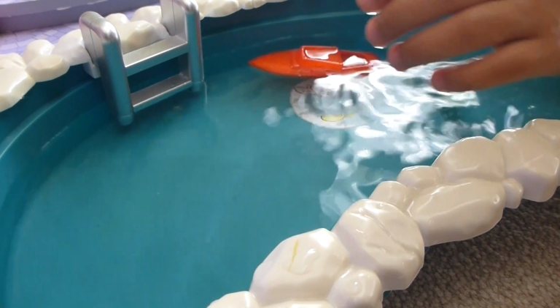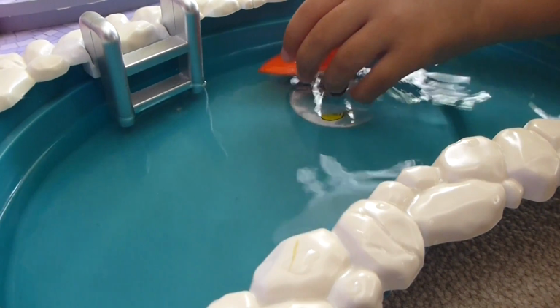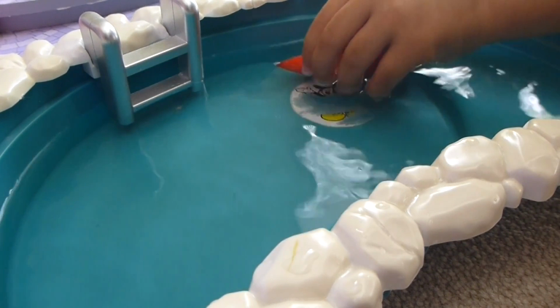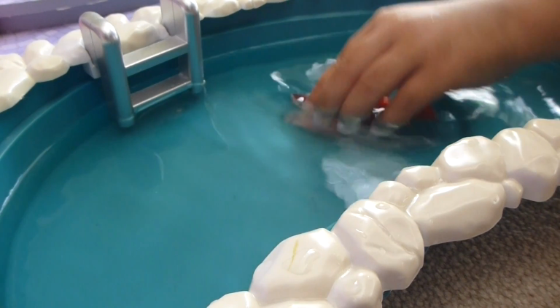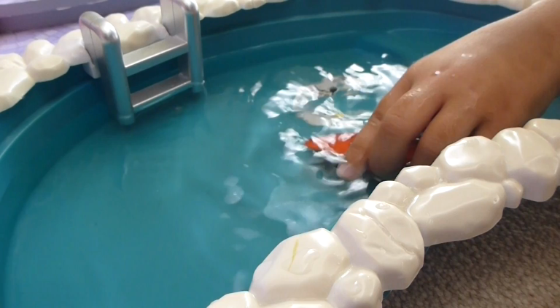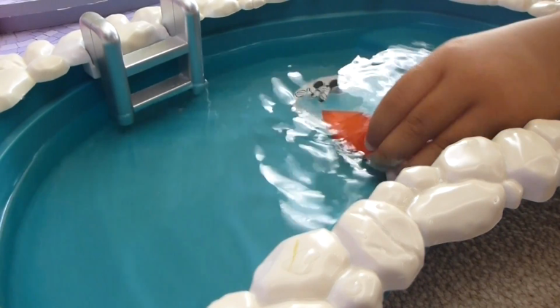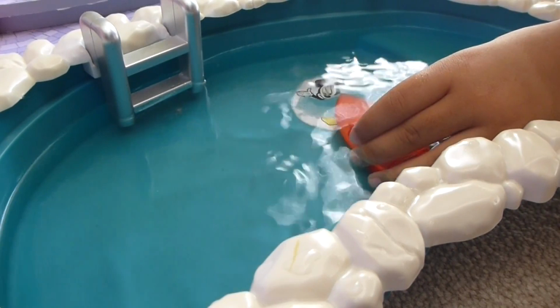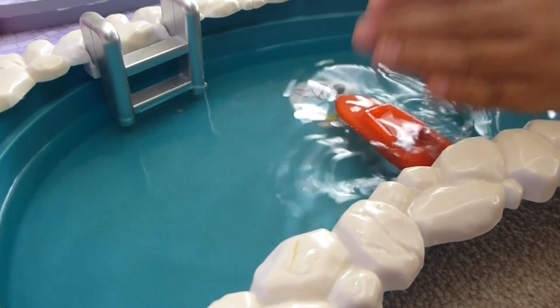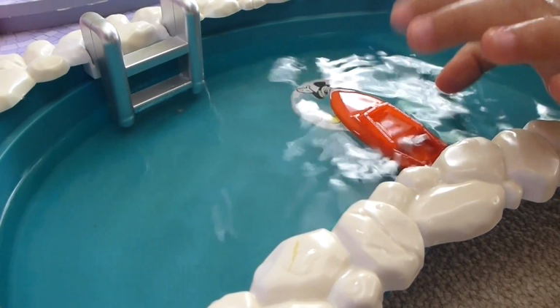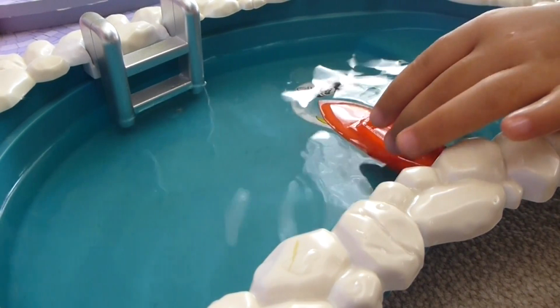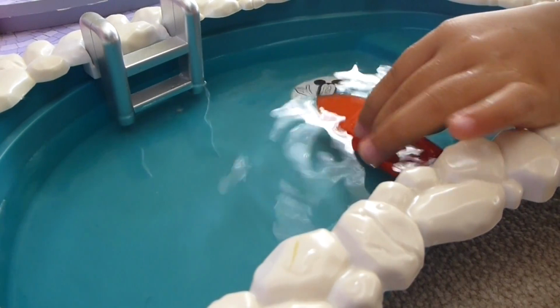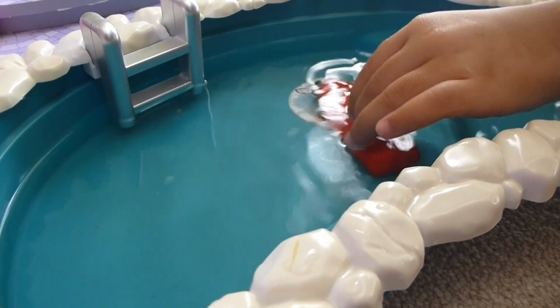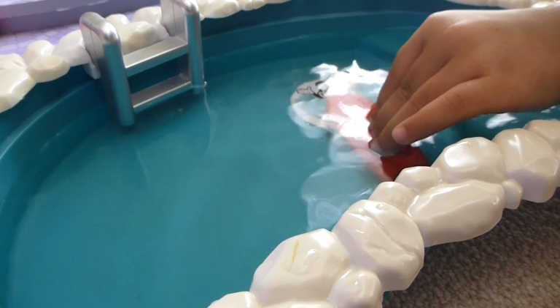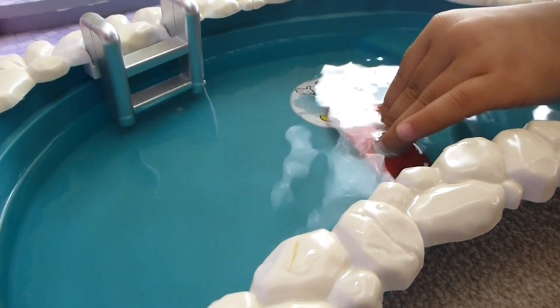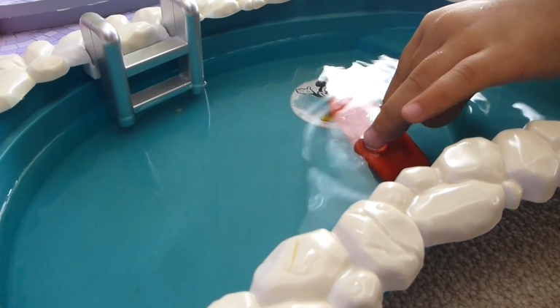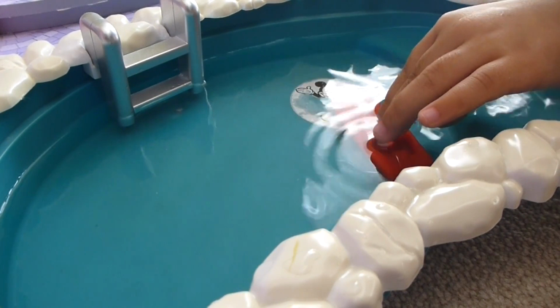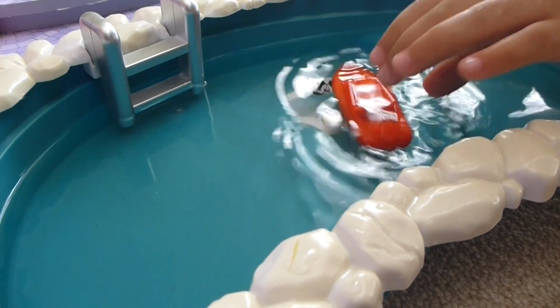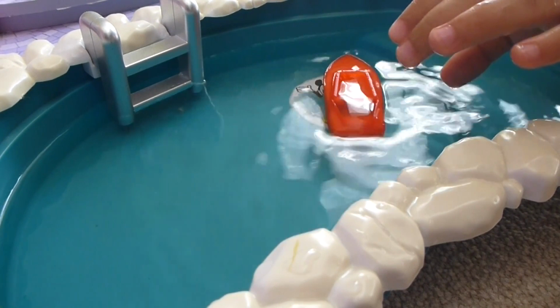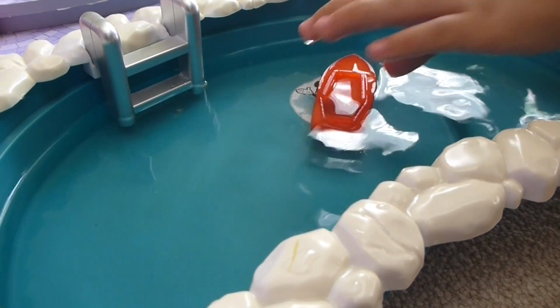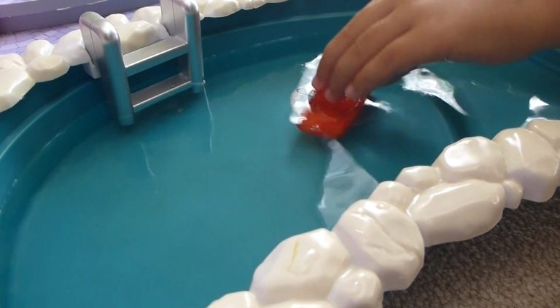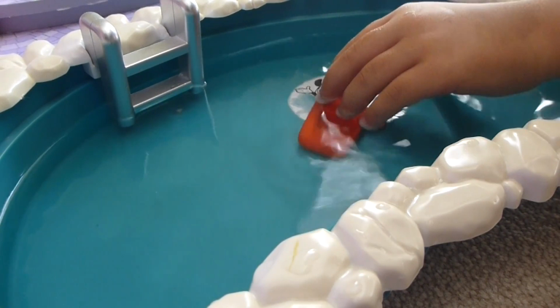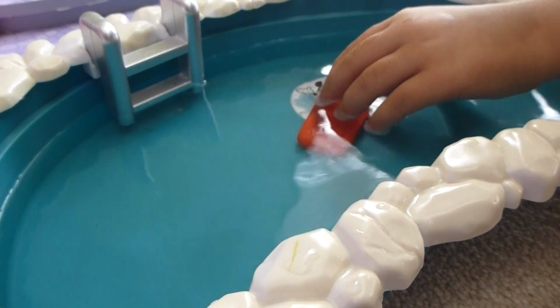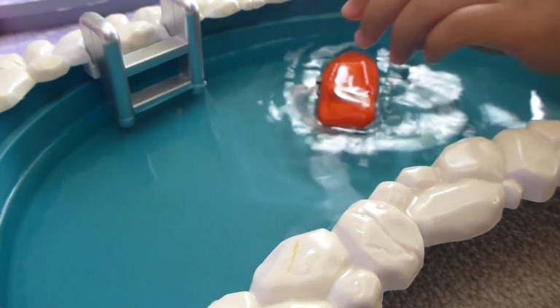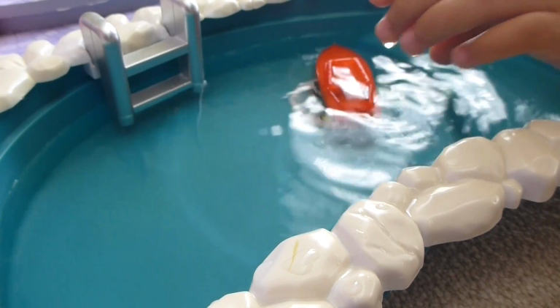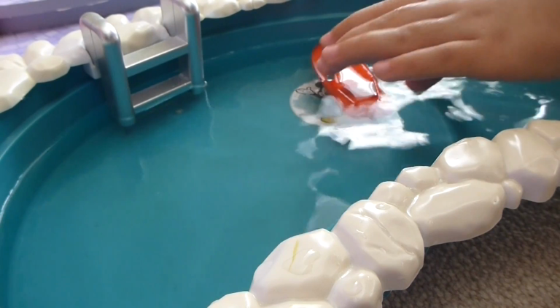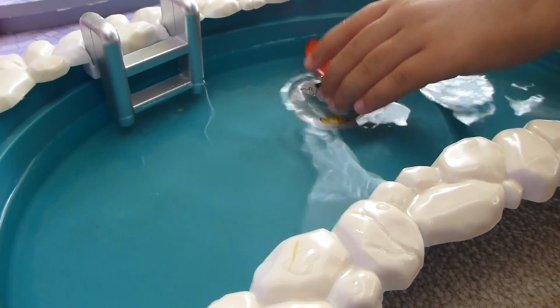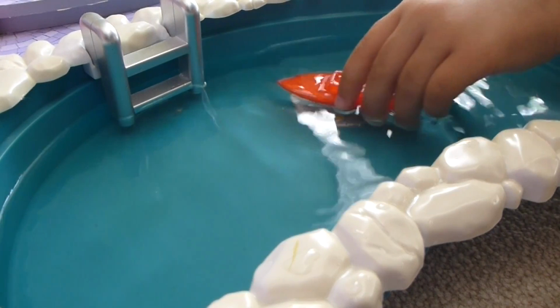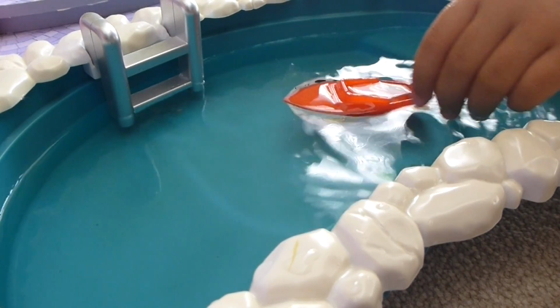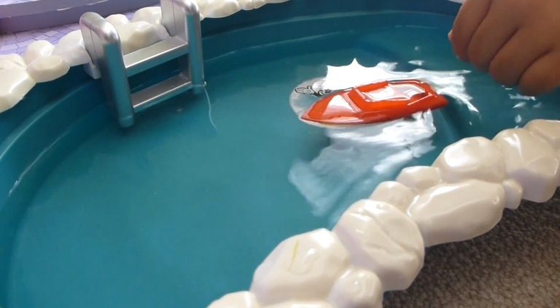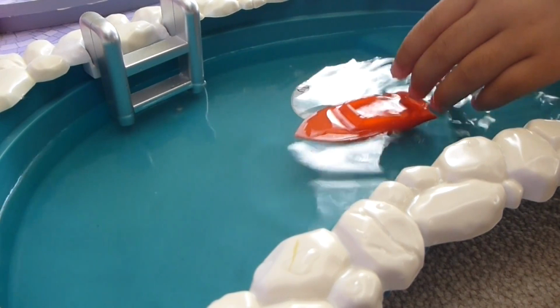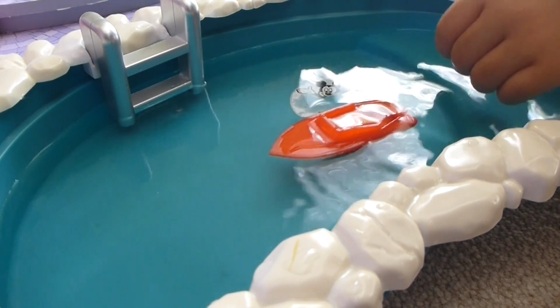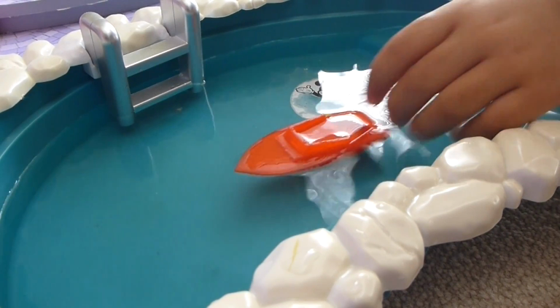Yes, it does. Oh yeah, so it really does float. It looks like it's quite airtight, so it won't just sink.